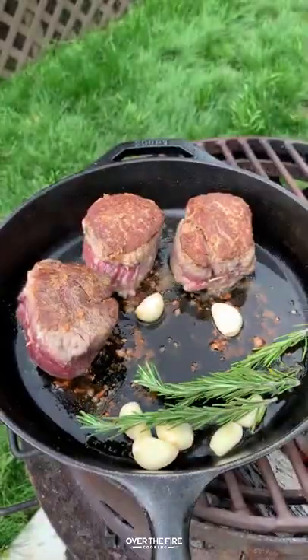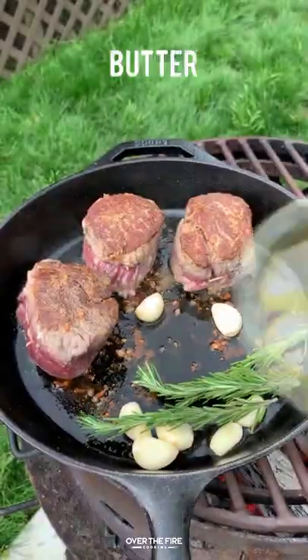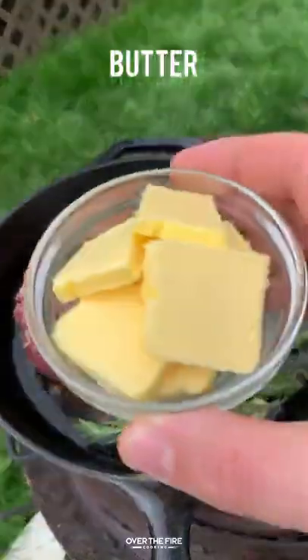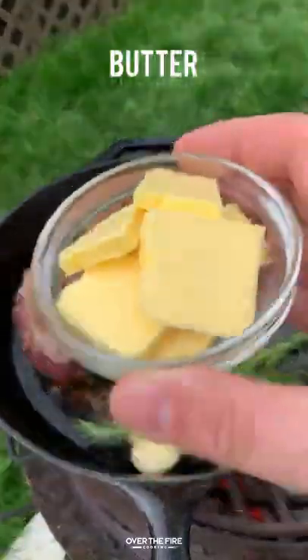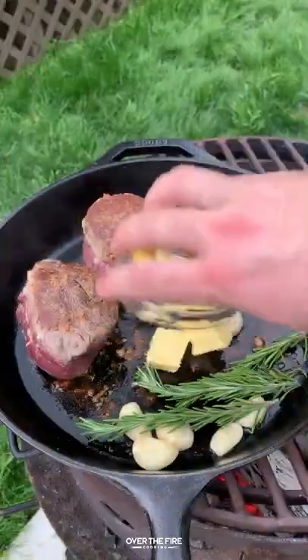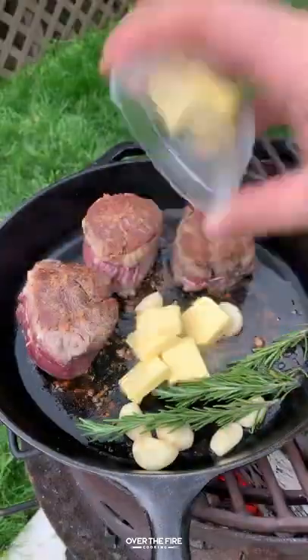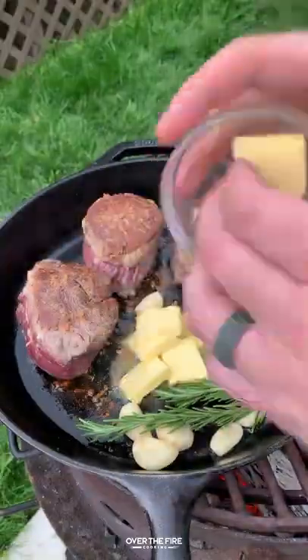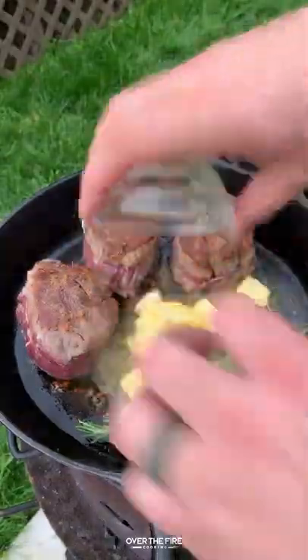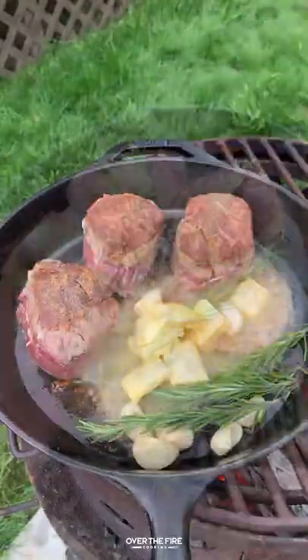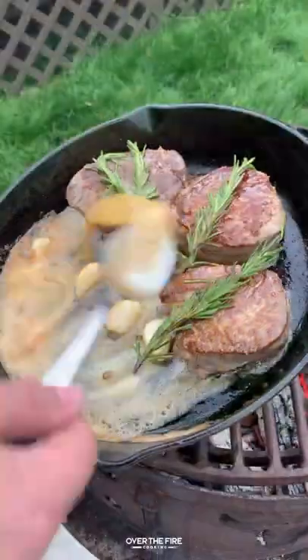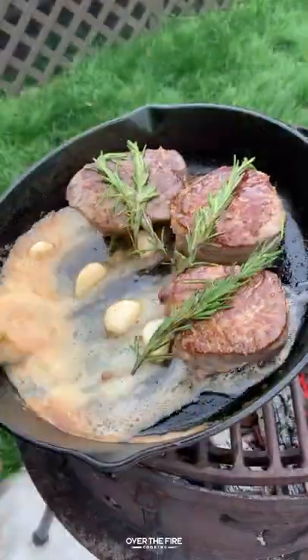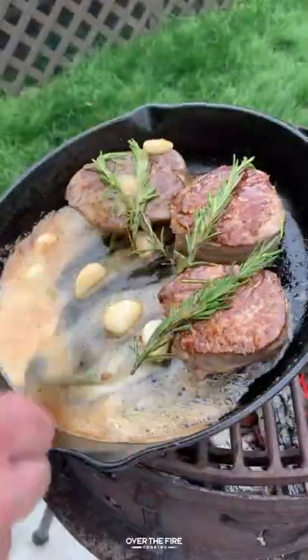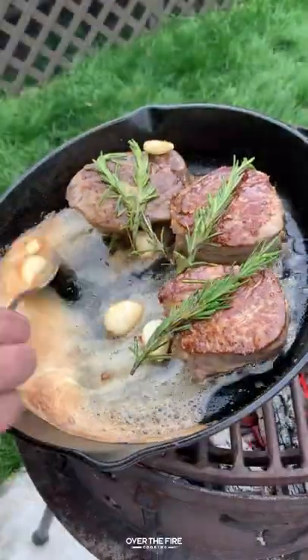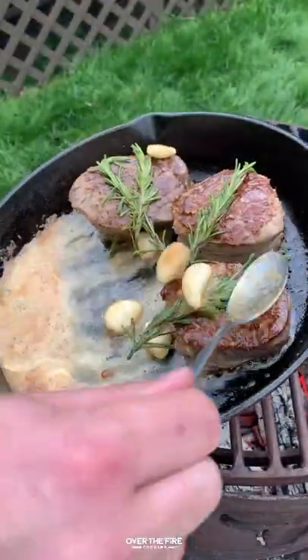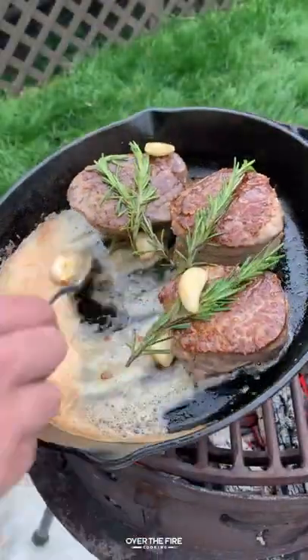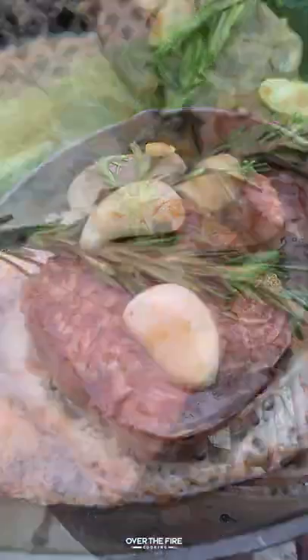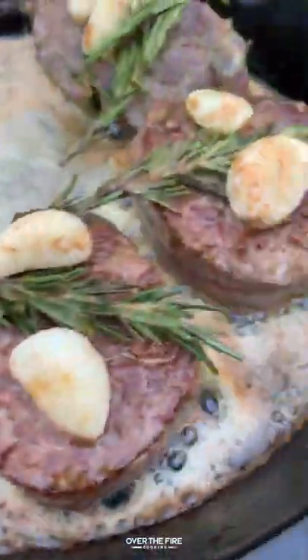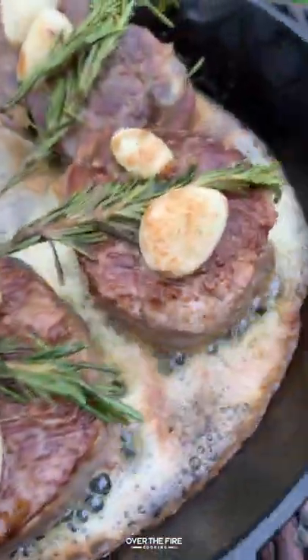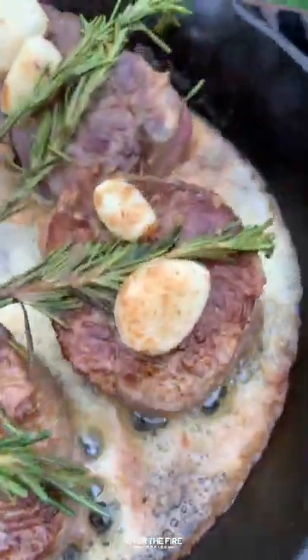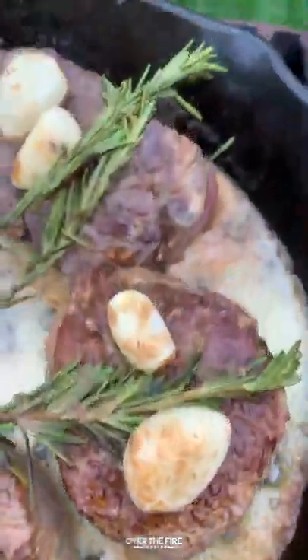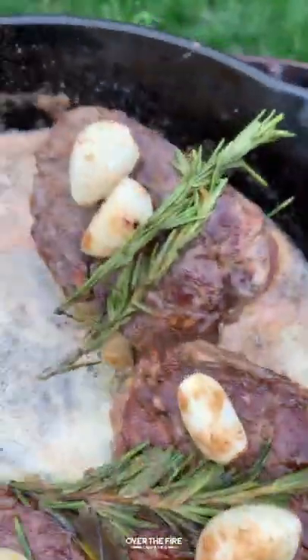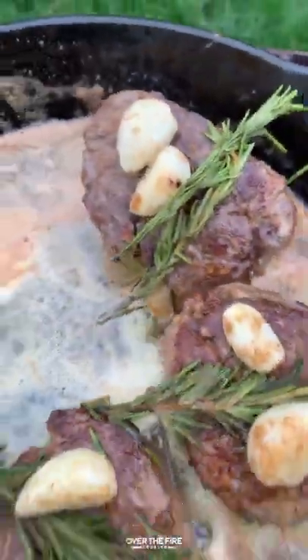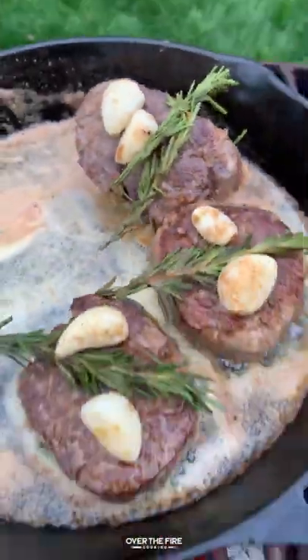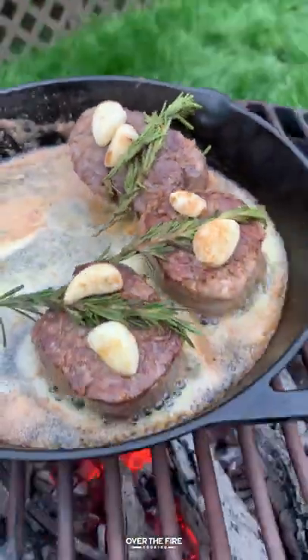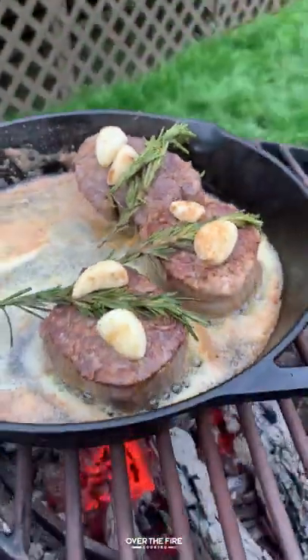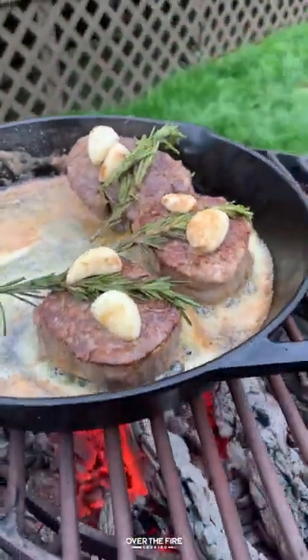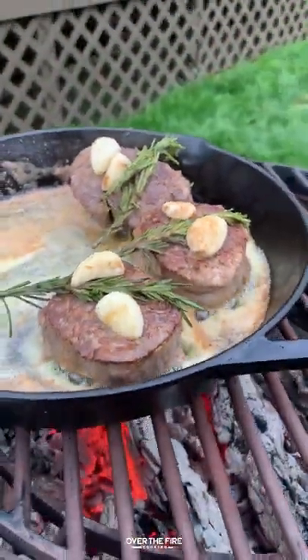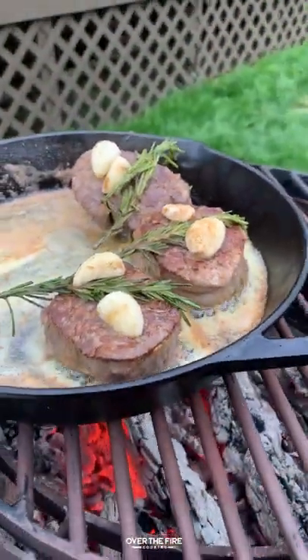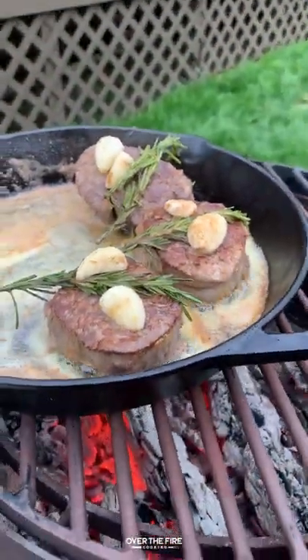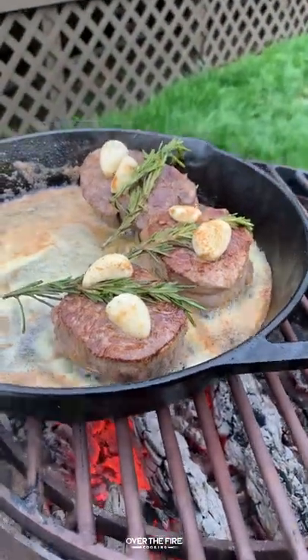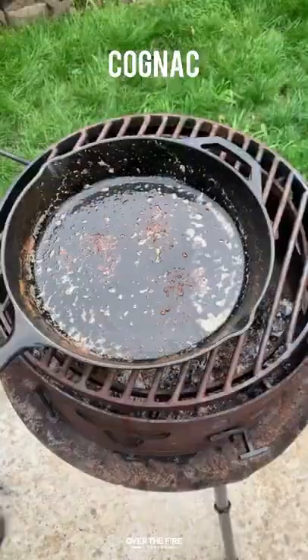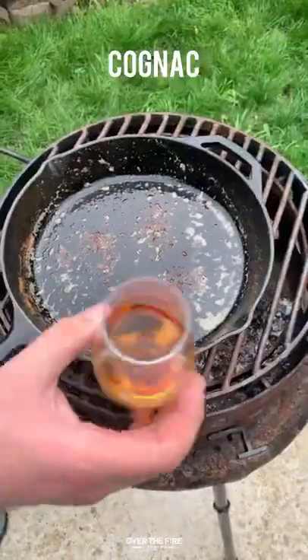Adding in some garlic, some rosemary and some butter. We're going to baste these guys in the butter for about seven to 10 minutes until they are about 140 internal. Once they're done, pull them off and let them rest.